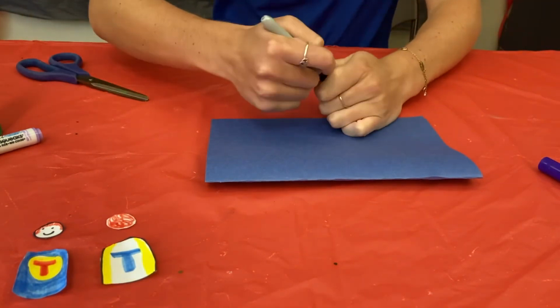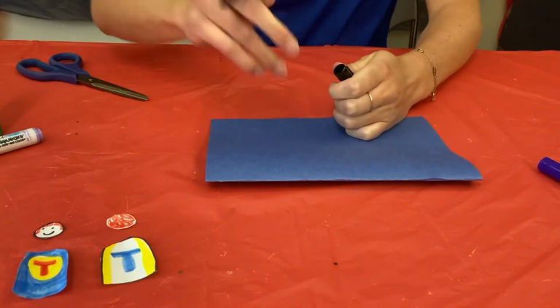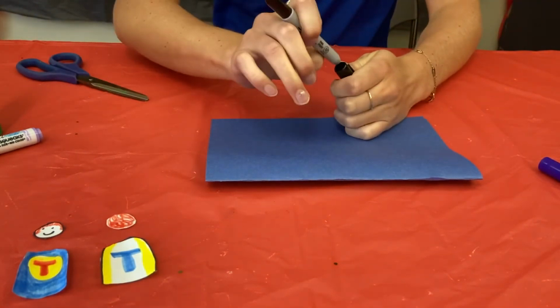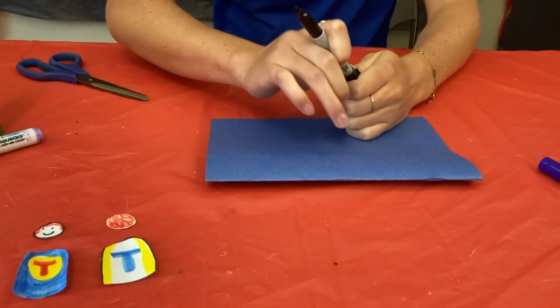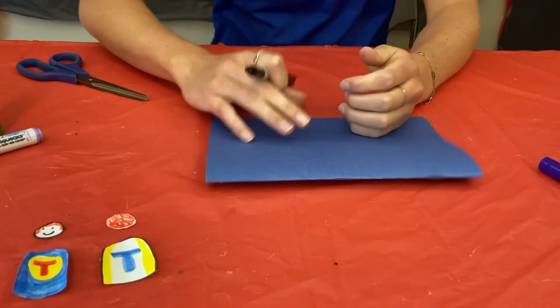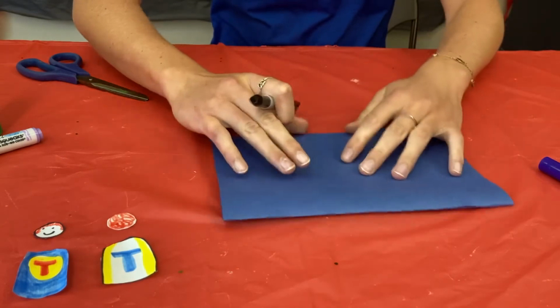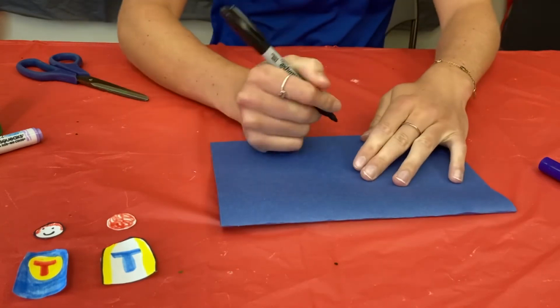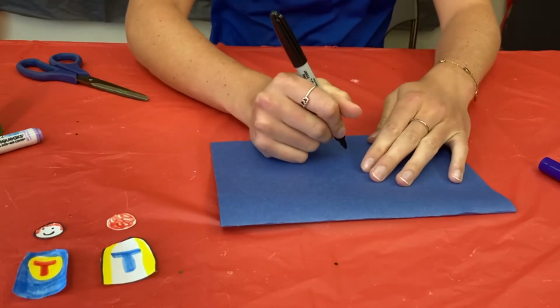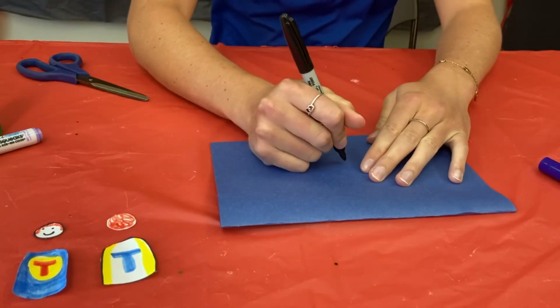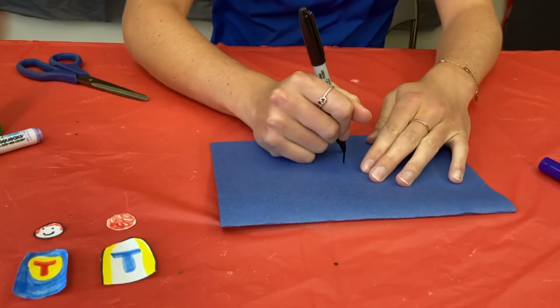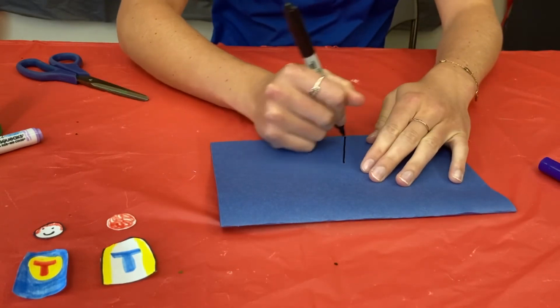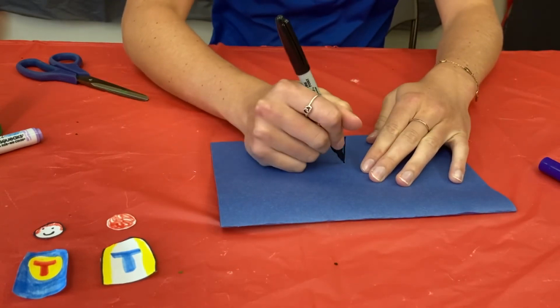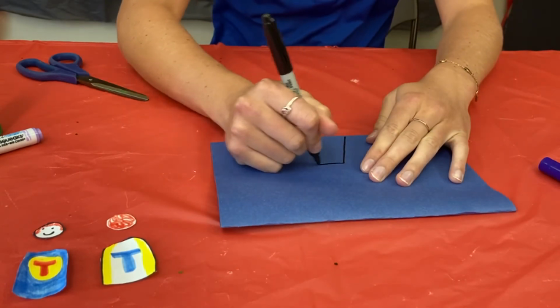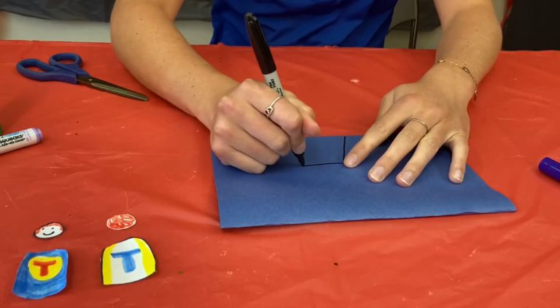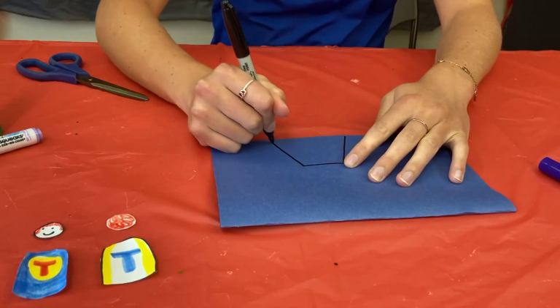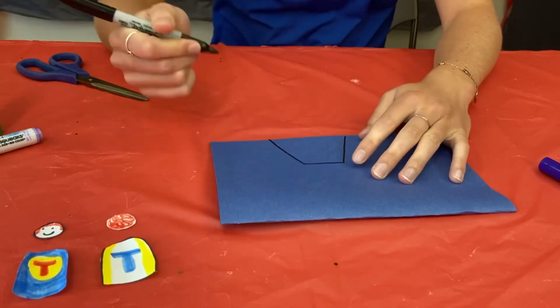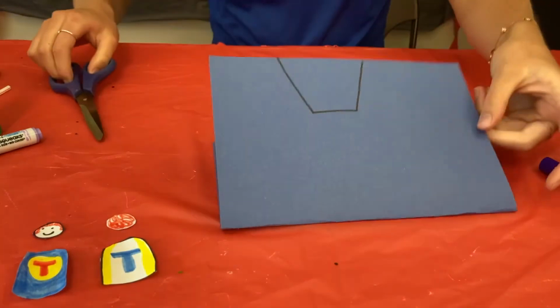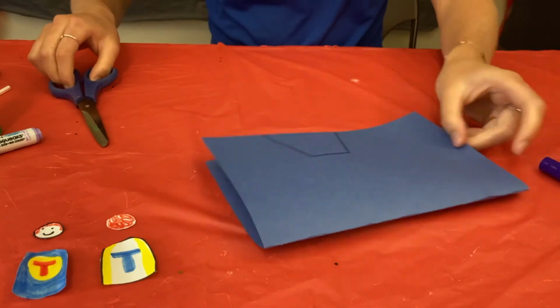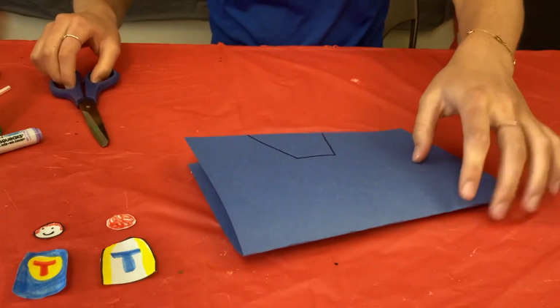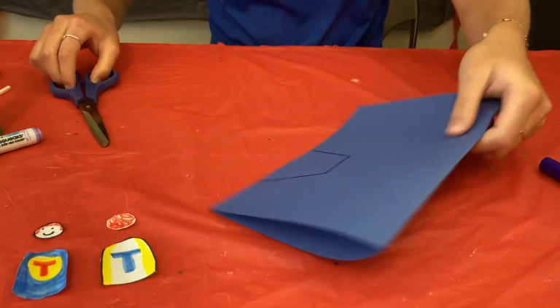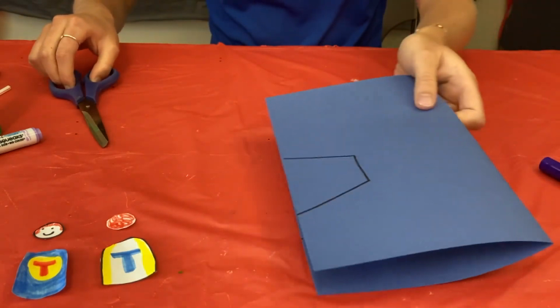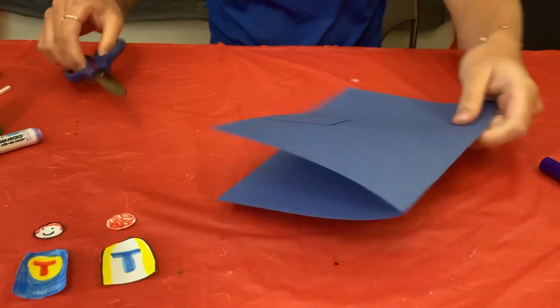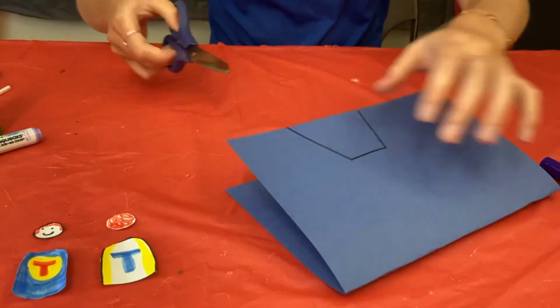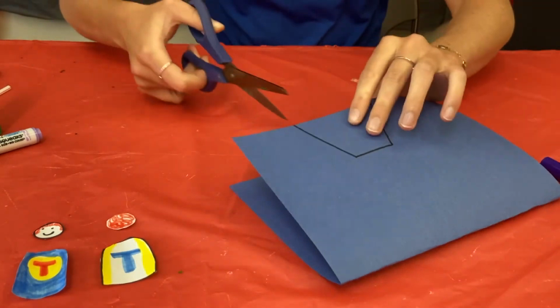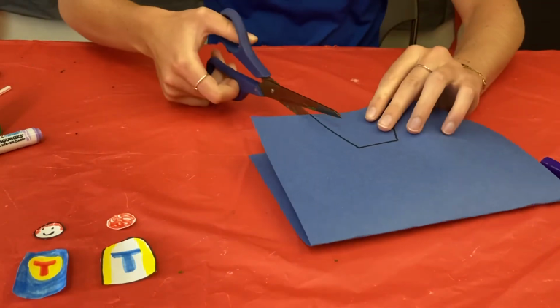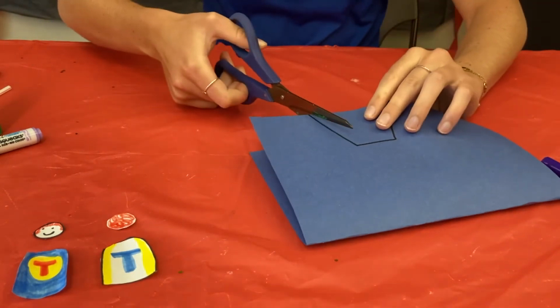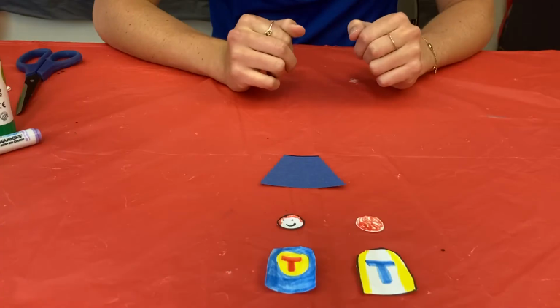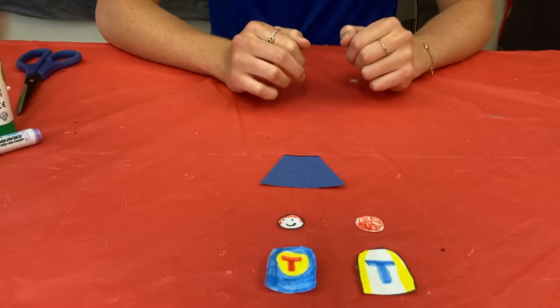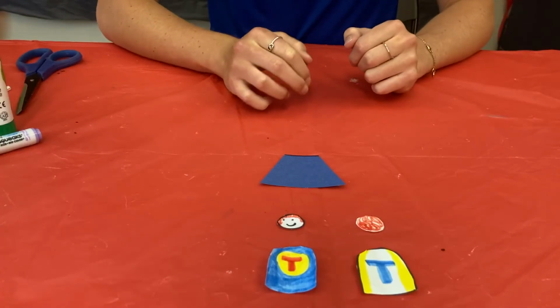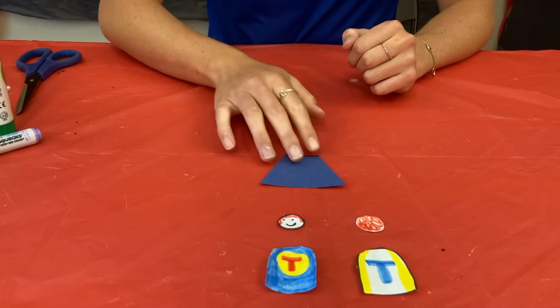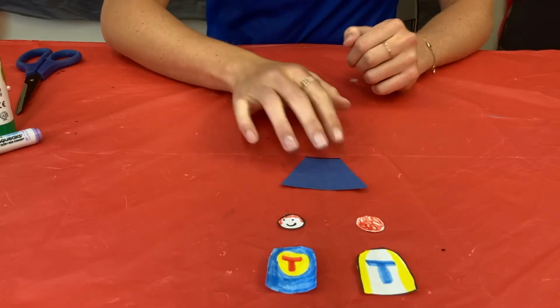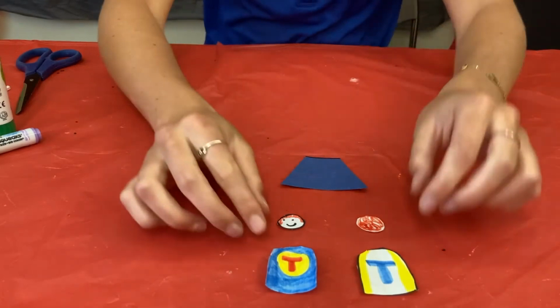Once you finish decorating your superhero, grab your construction paper. You can use a marker to trace, but you're just going to draw your cape for your superhero. Then take your scissors and cut out your cape.